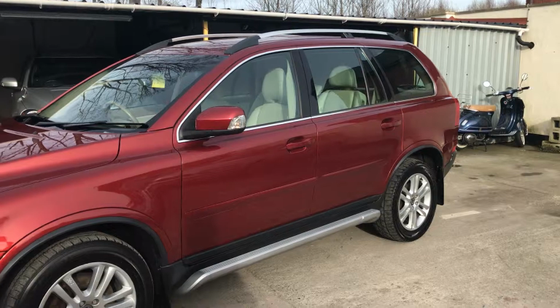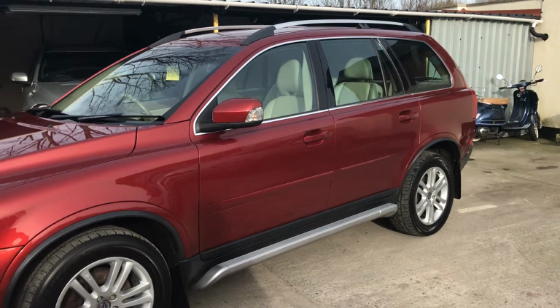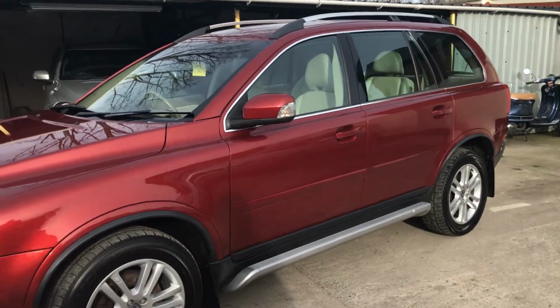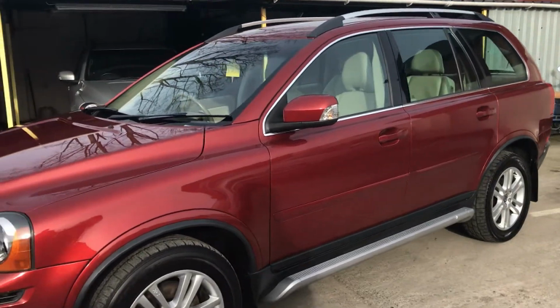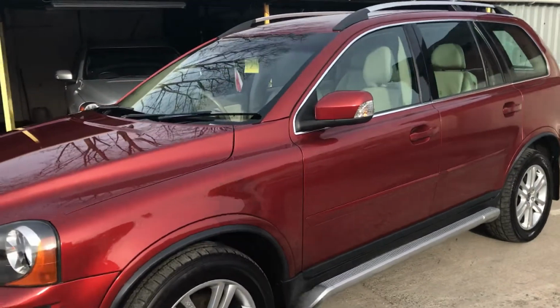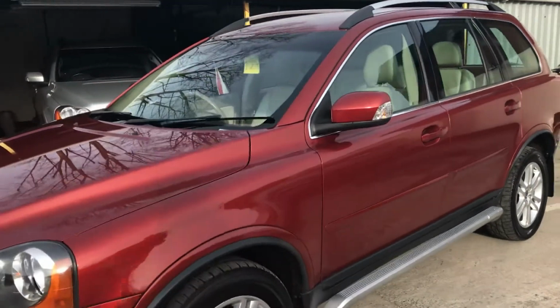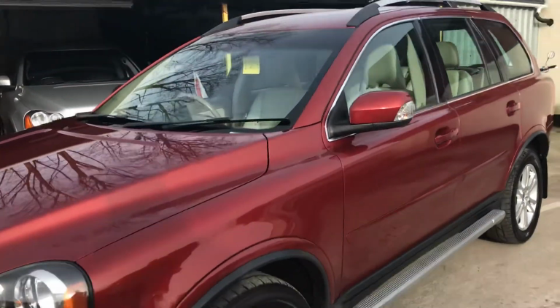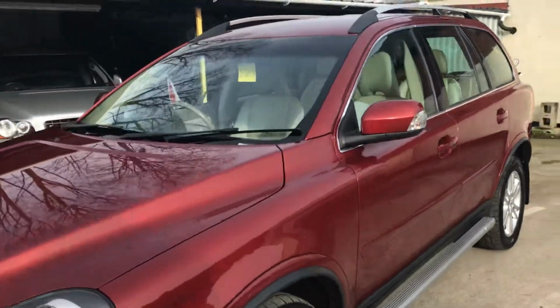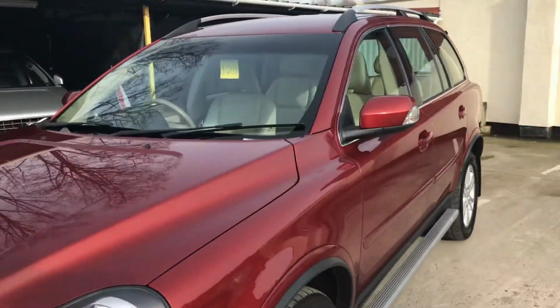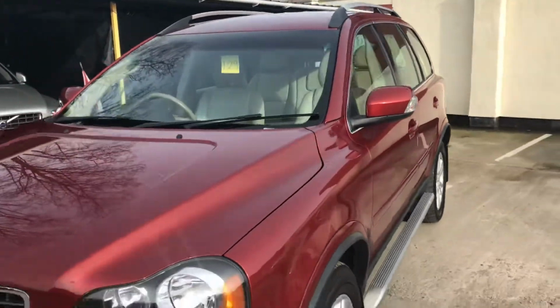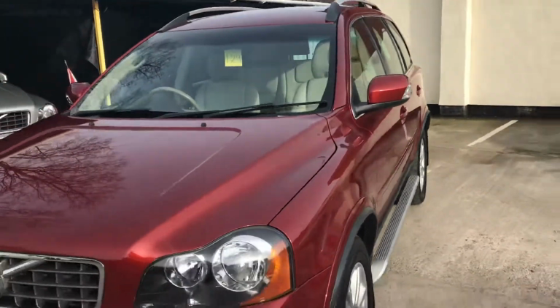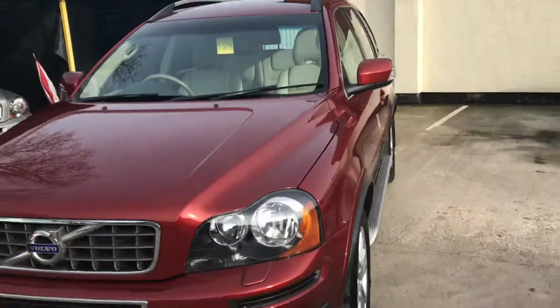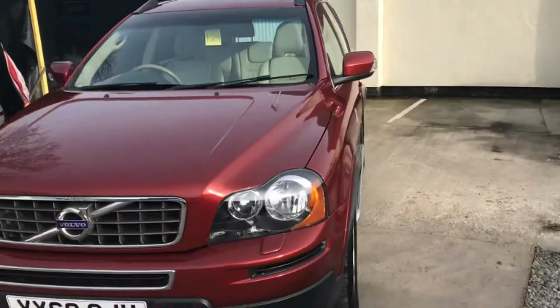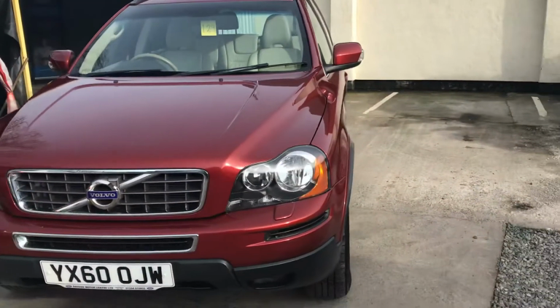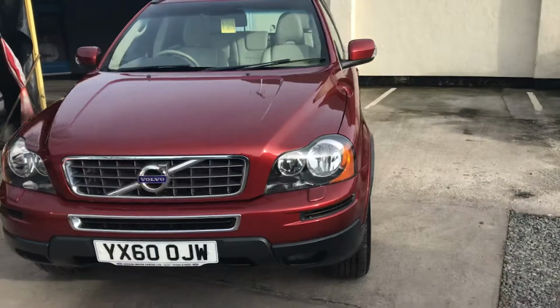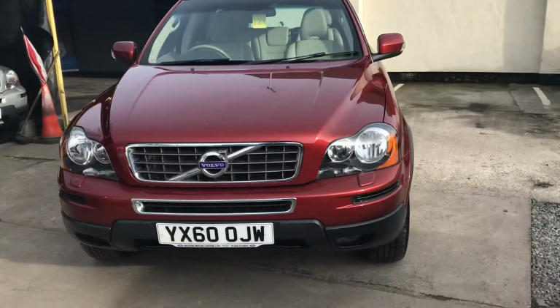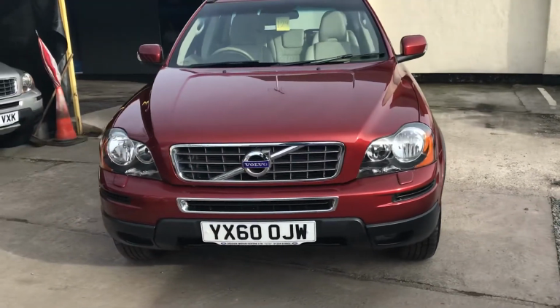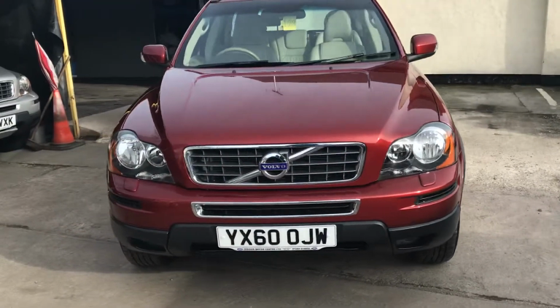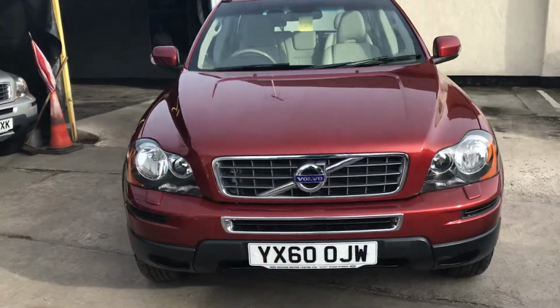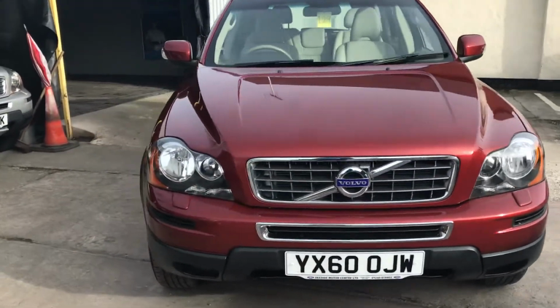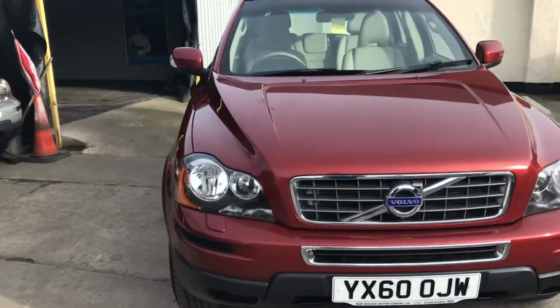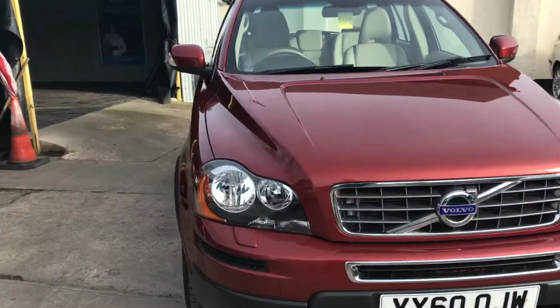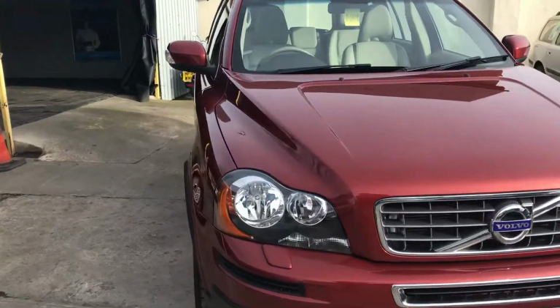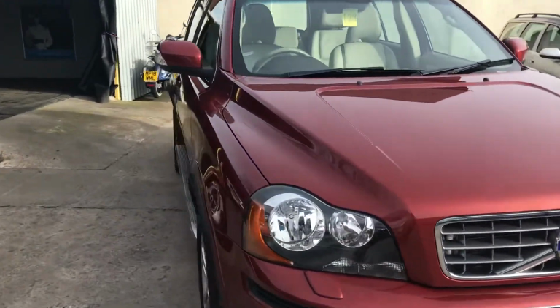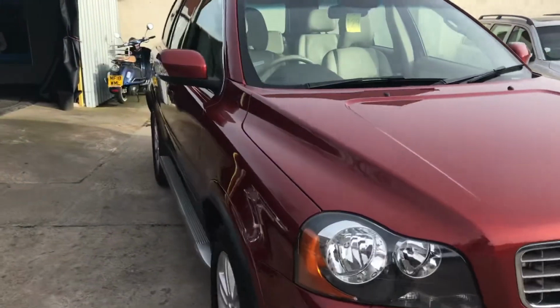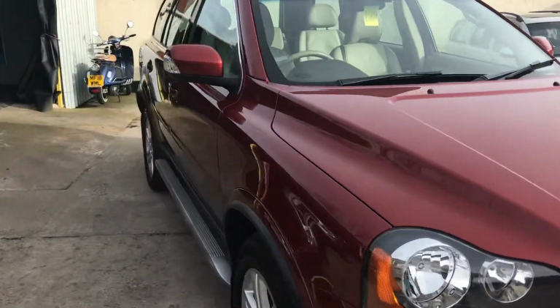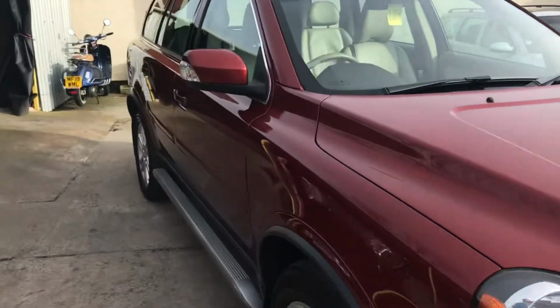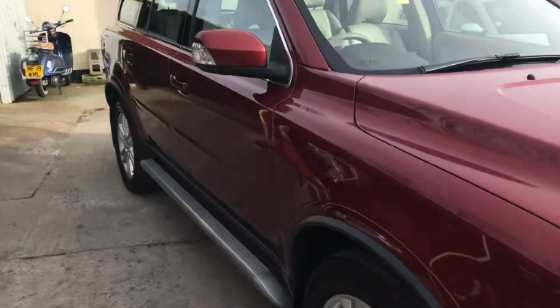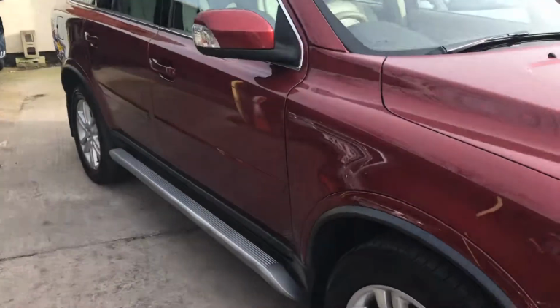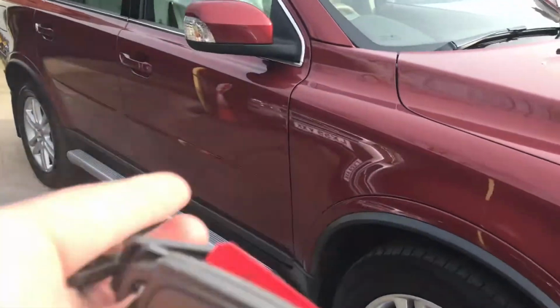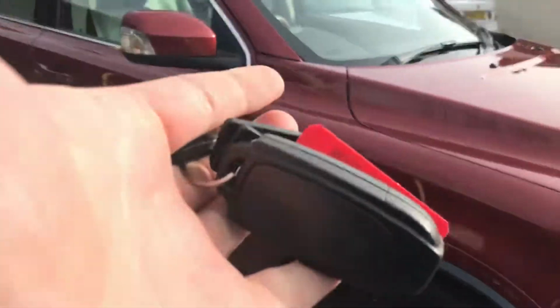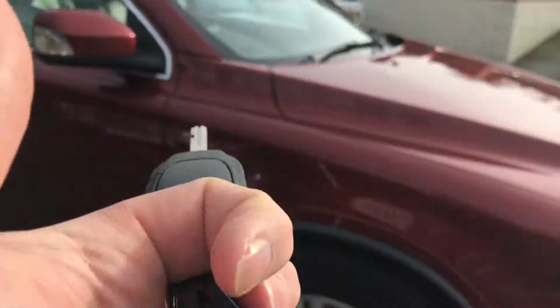Hello and welcome to Deeside Motor Centre. I'm Wilt. This is our Volvo XC90 on a 60 plate, 2.4 D5 automatic. It's just come into stock in a lovely condition with two keys.